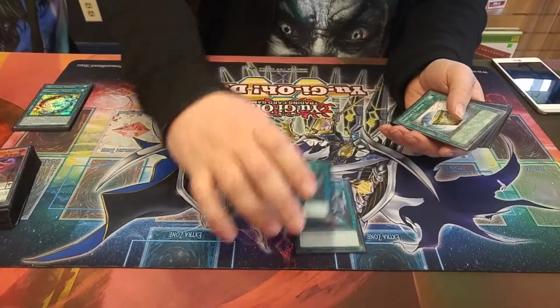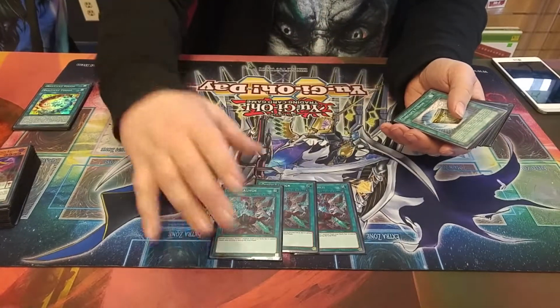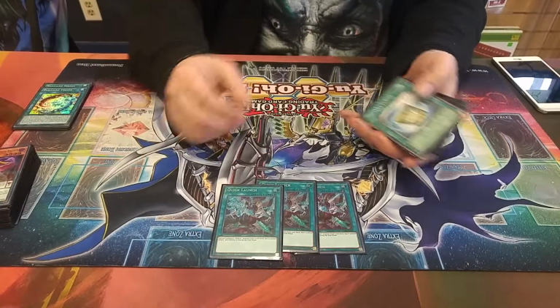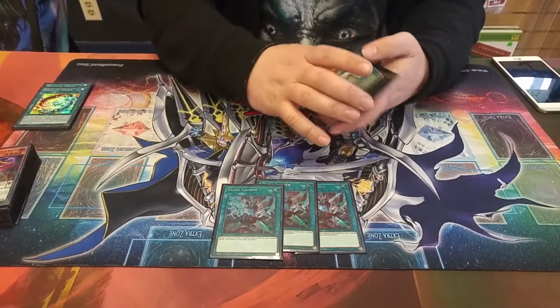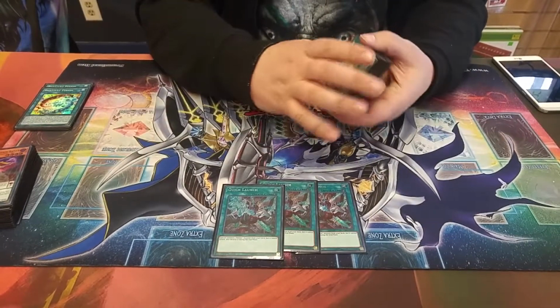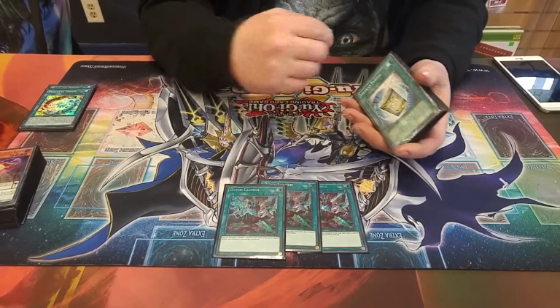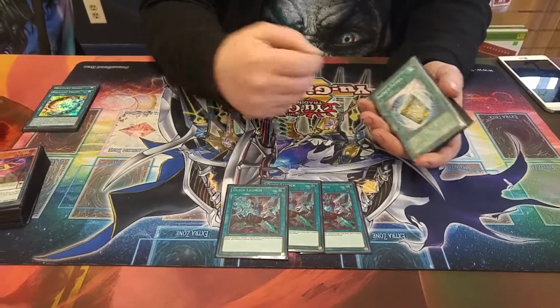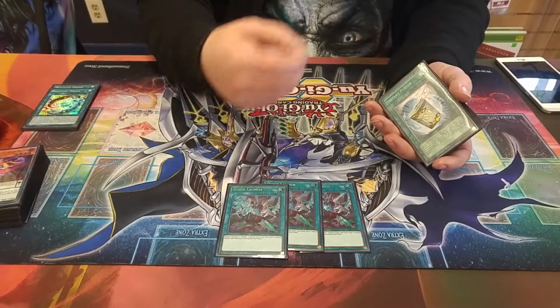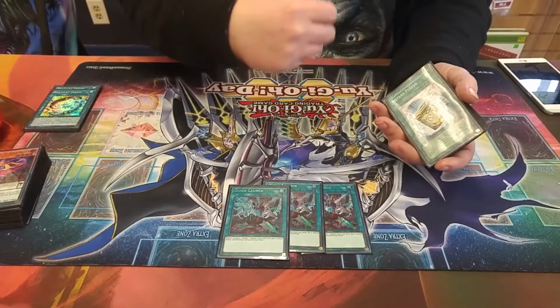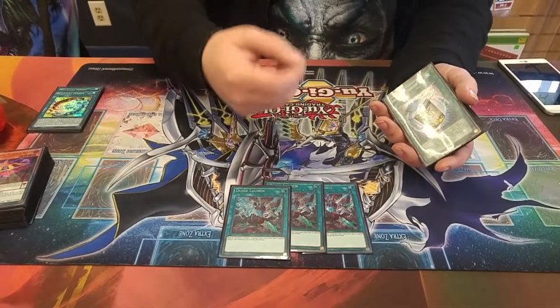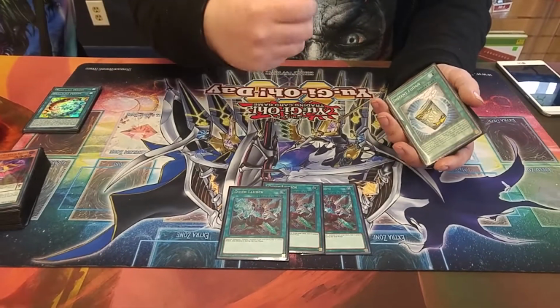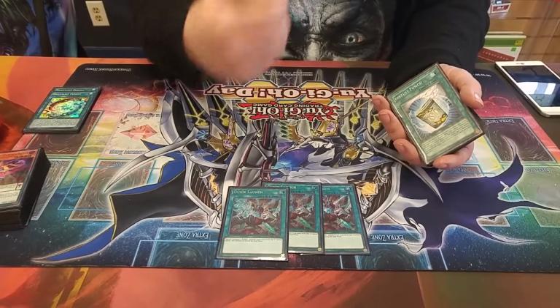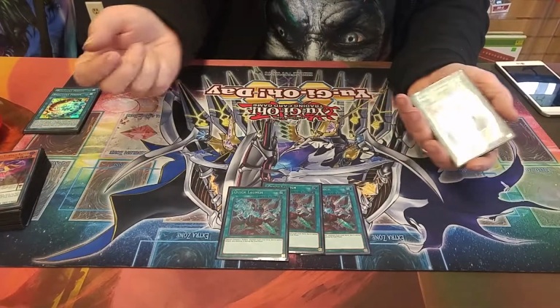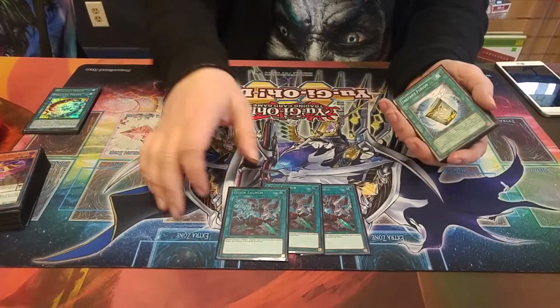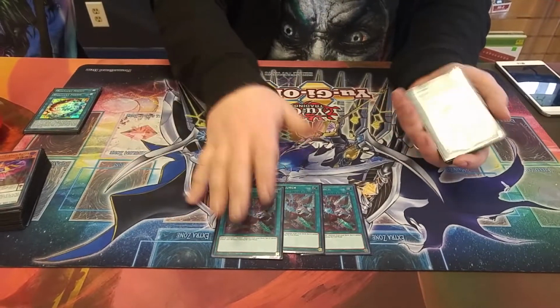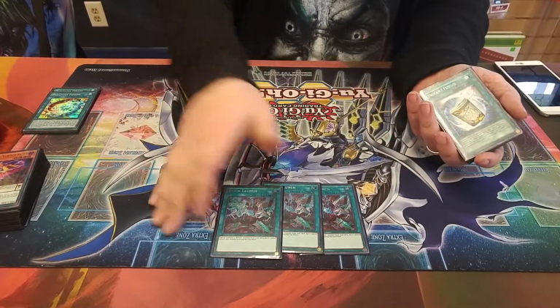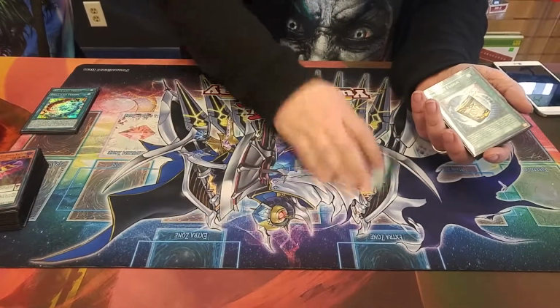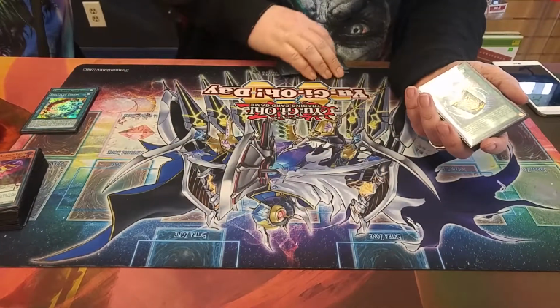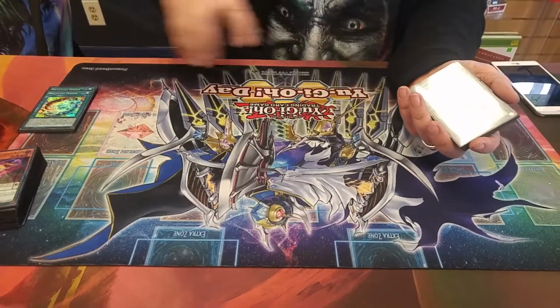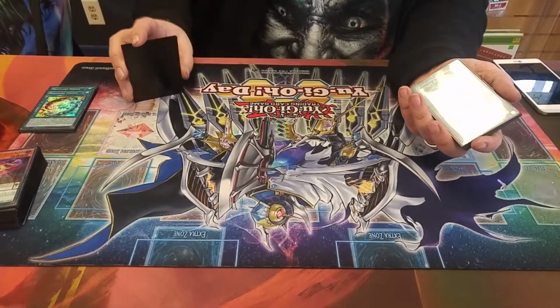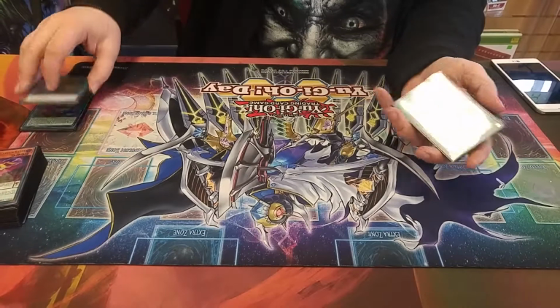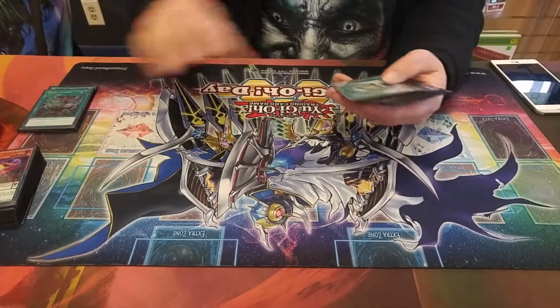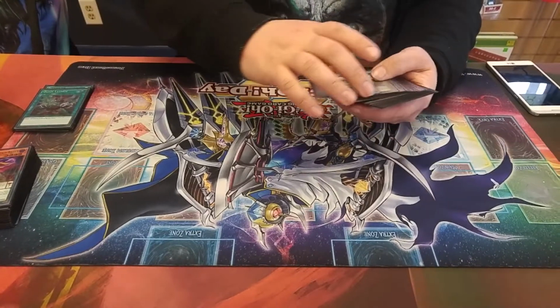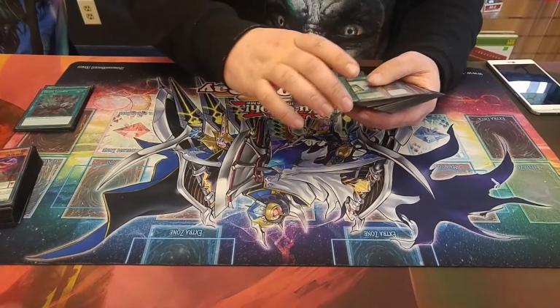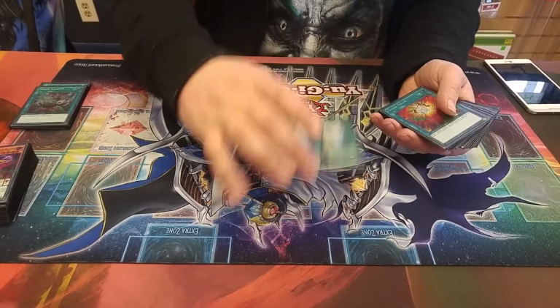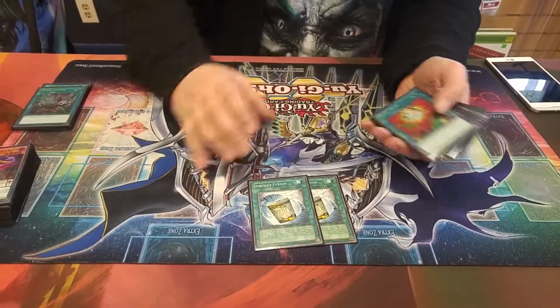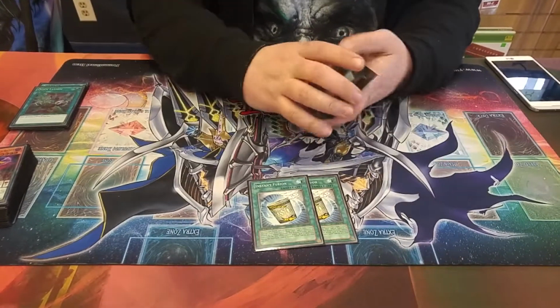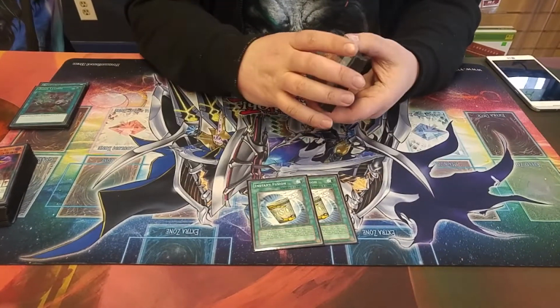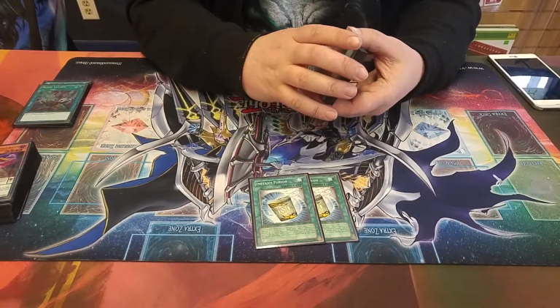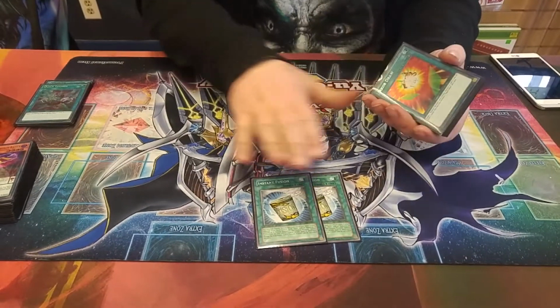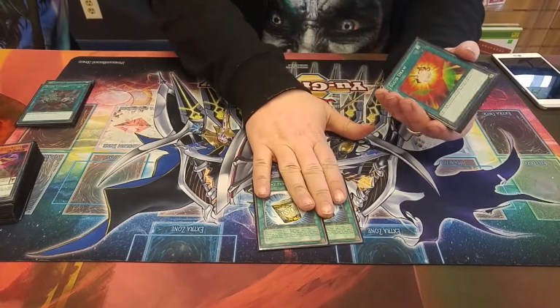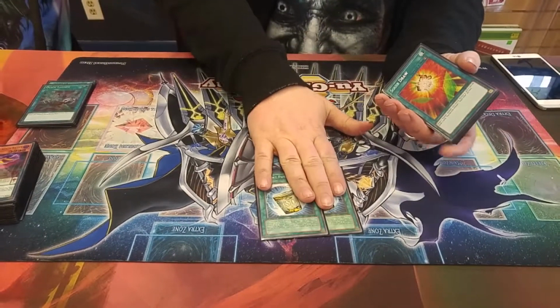Three Quick Launch, because you summon one rocket but it's destroyed at the end of the turn — most of the time you're using it for links, so you just use Premature Burial. Two Instant Fusions as well.